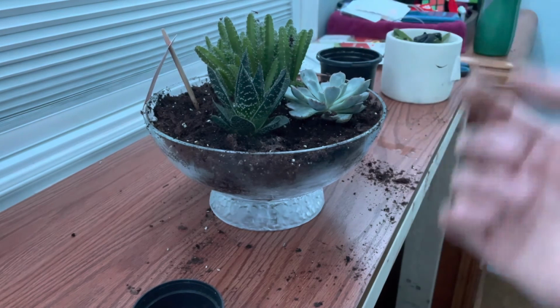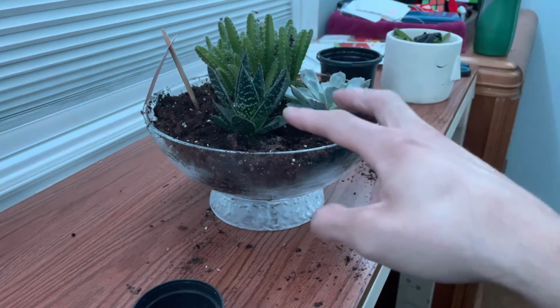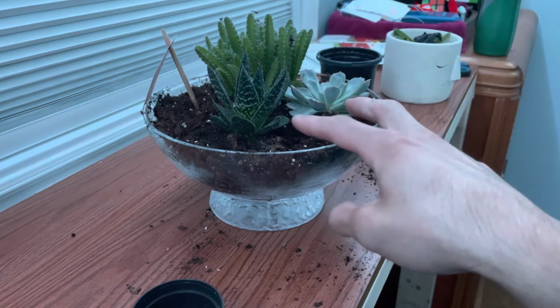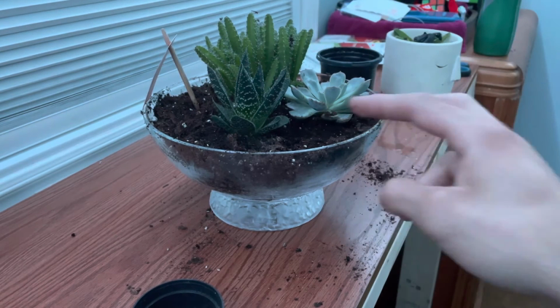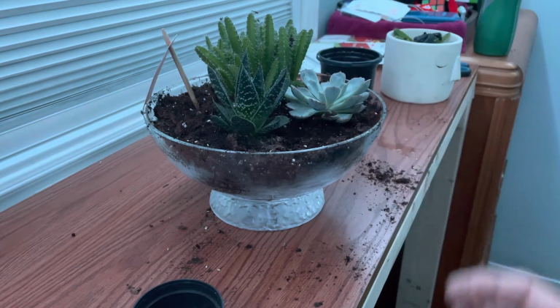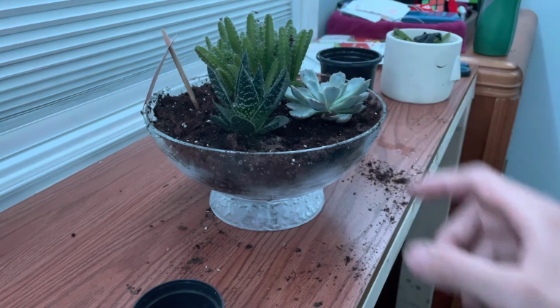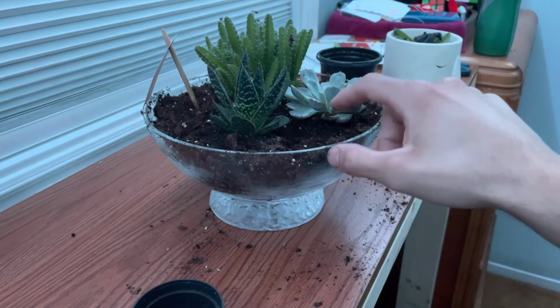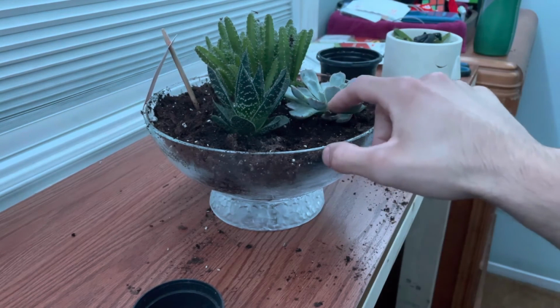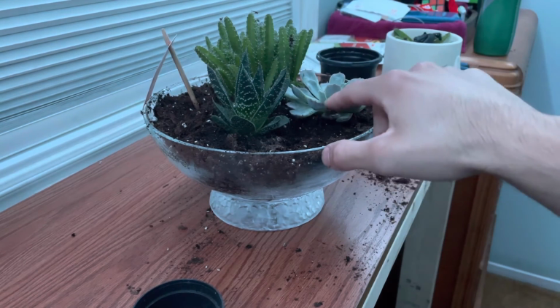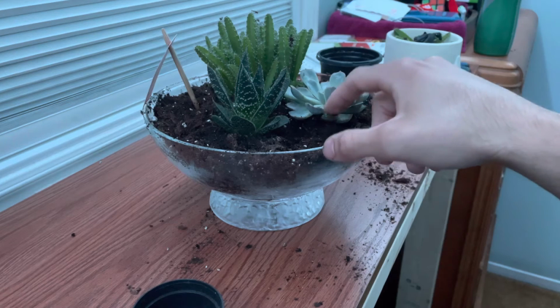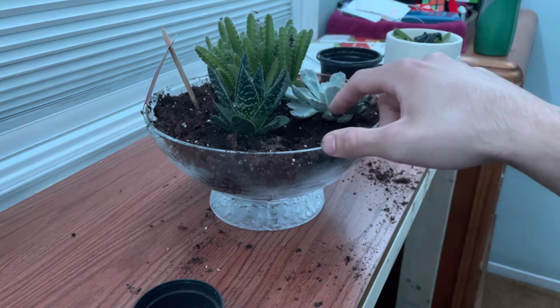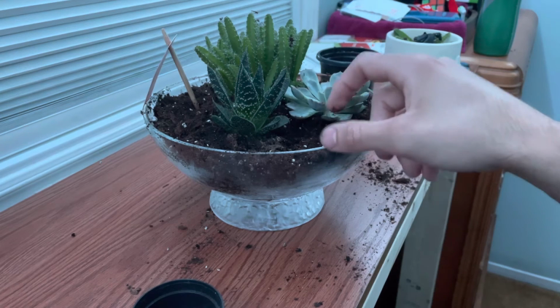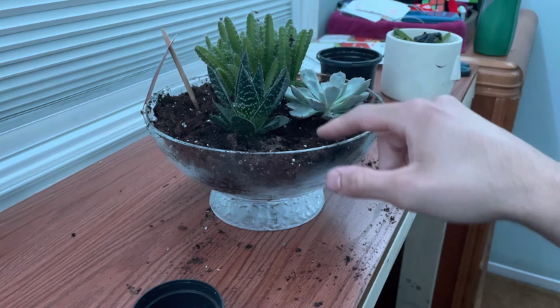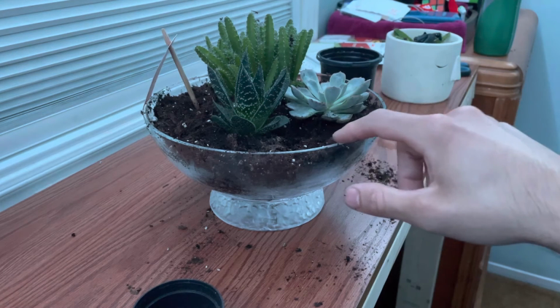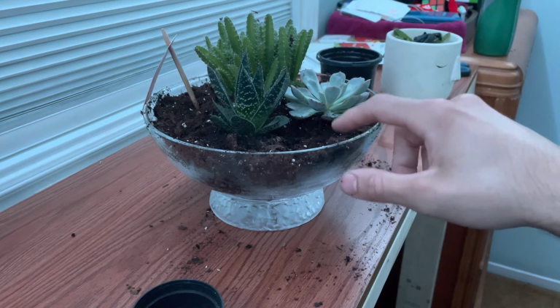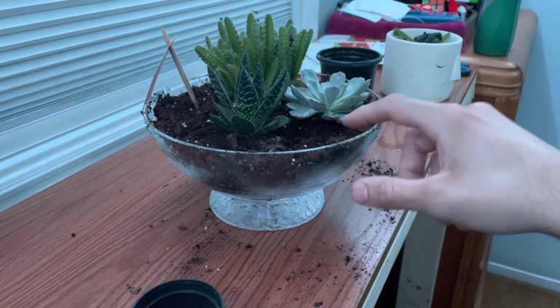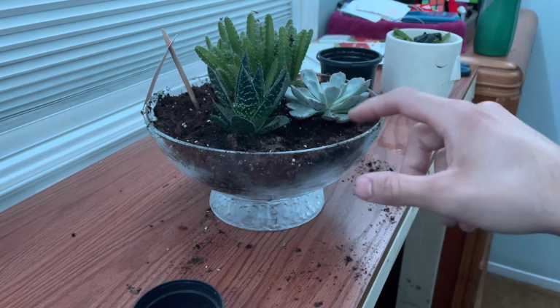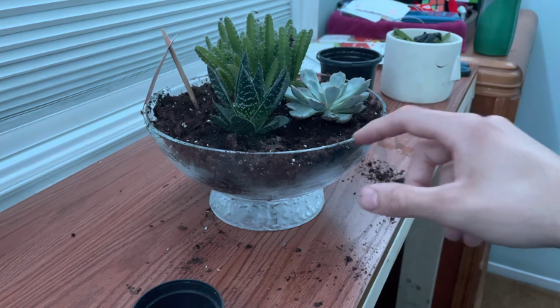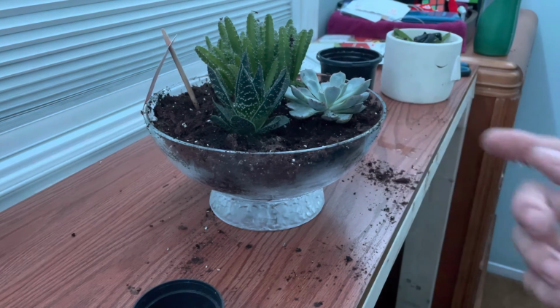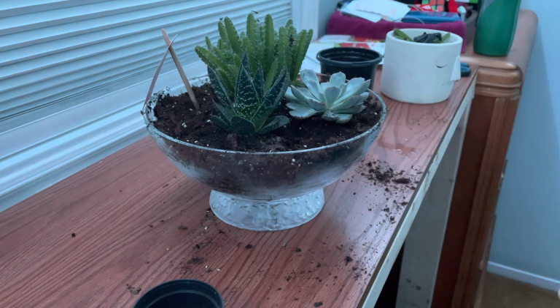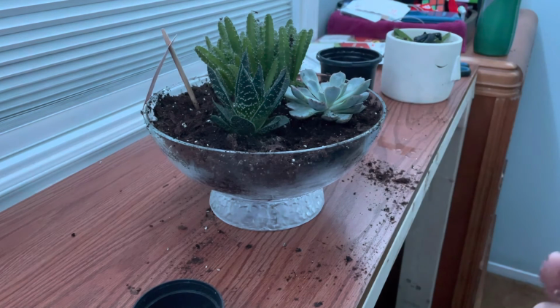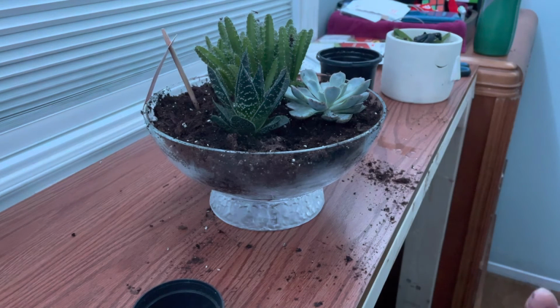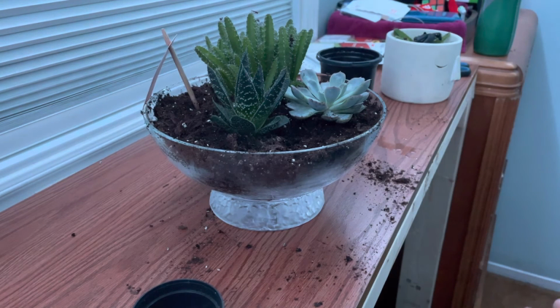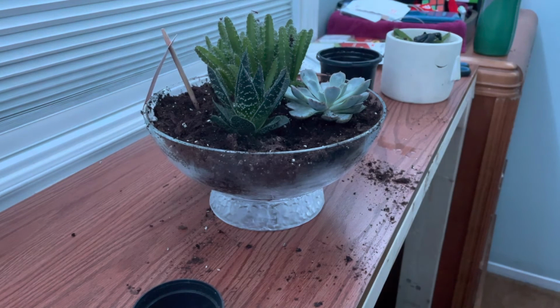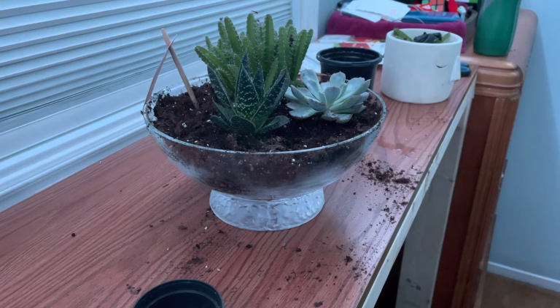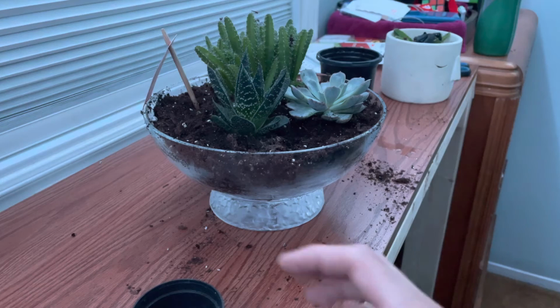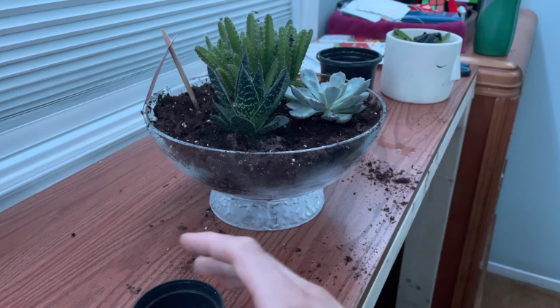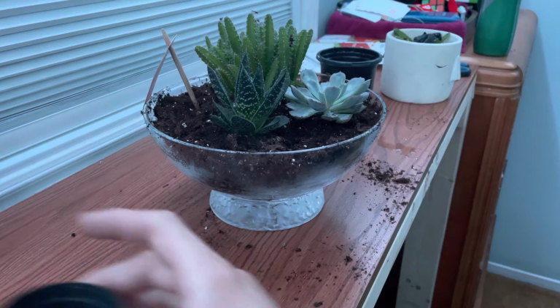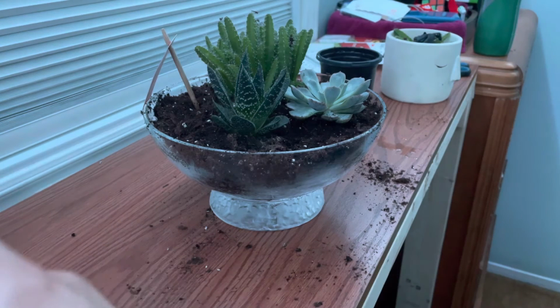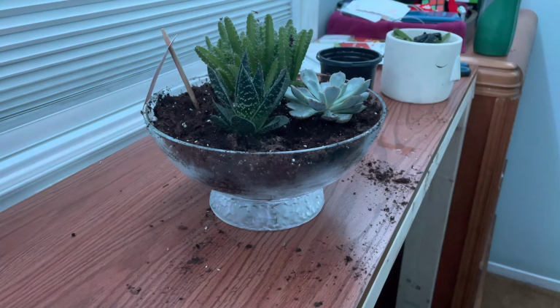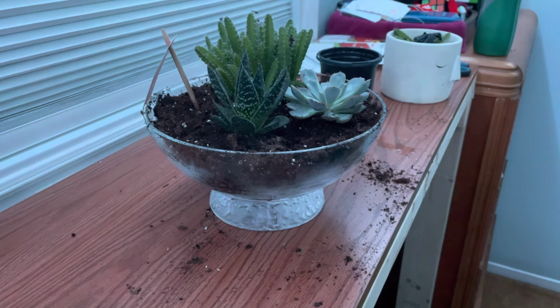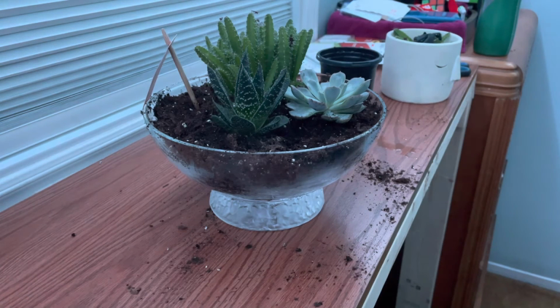I just got these two today and honestly I don't really know if this is going to last, but this is an experiment, so who knows.